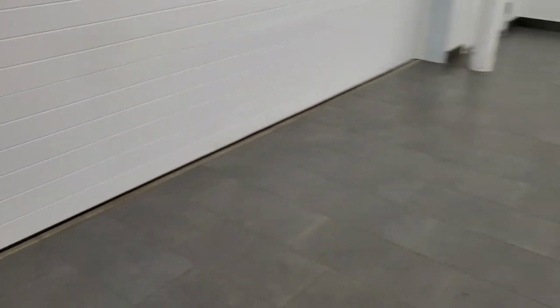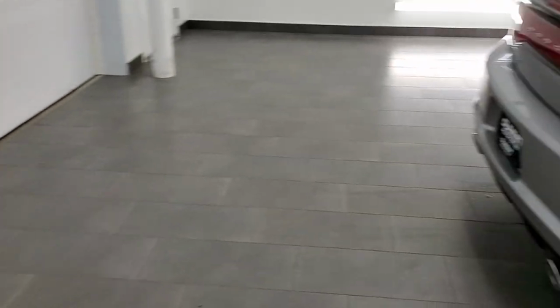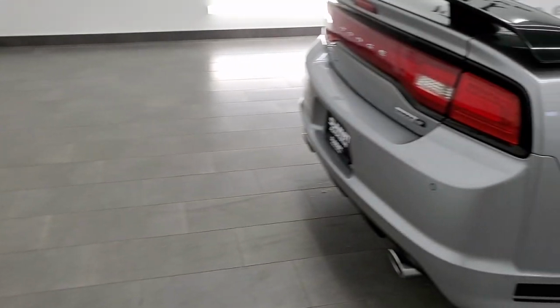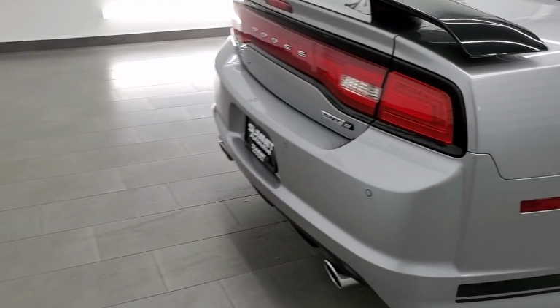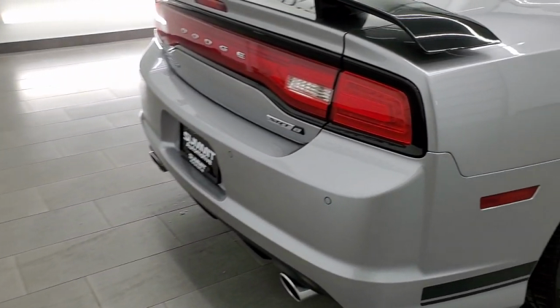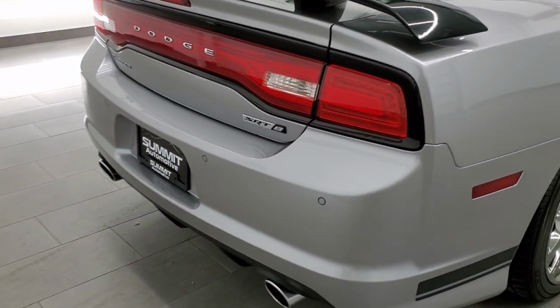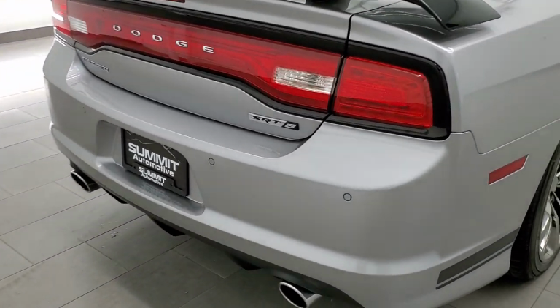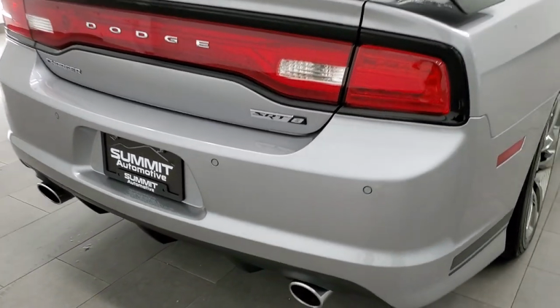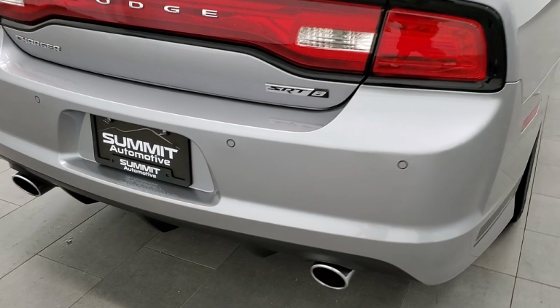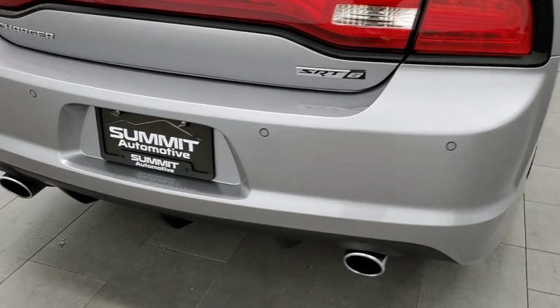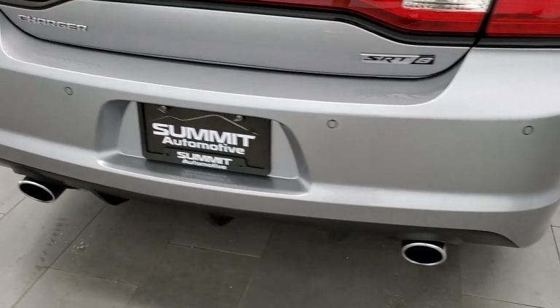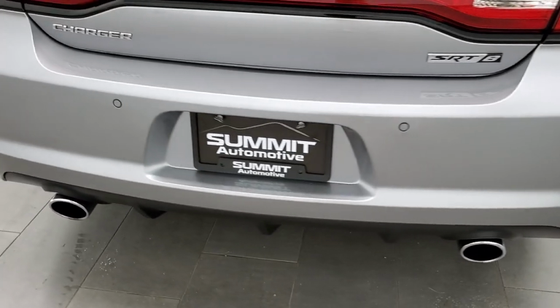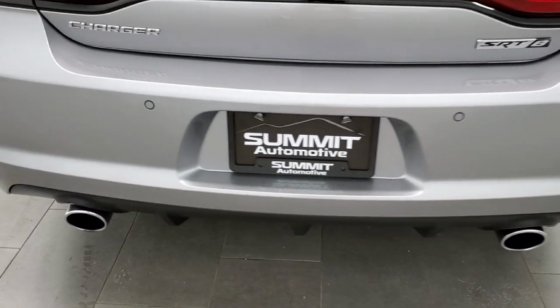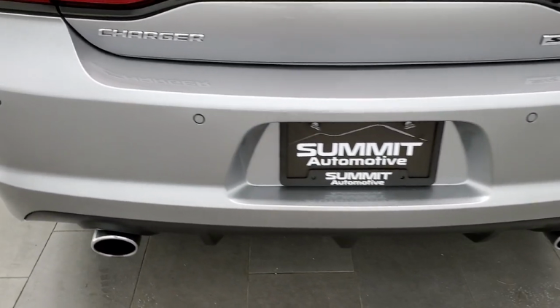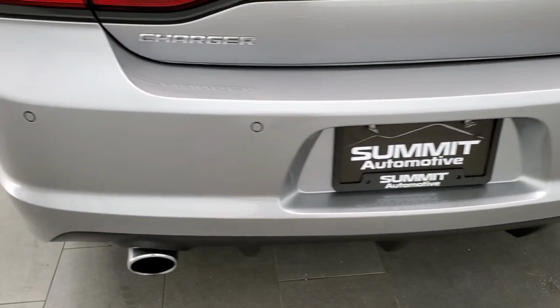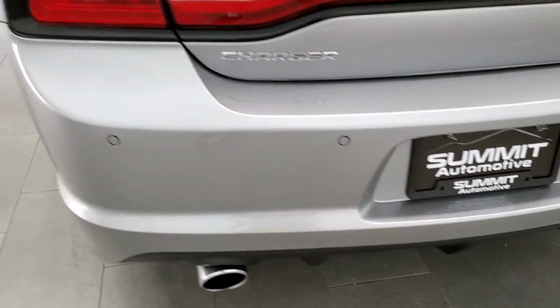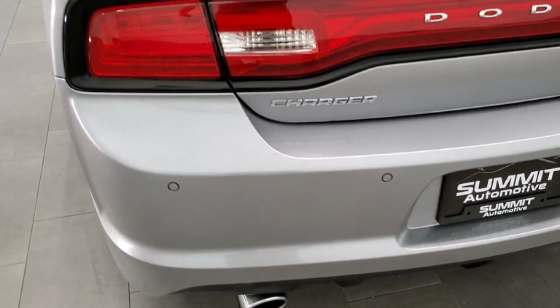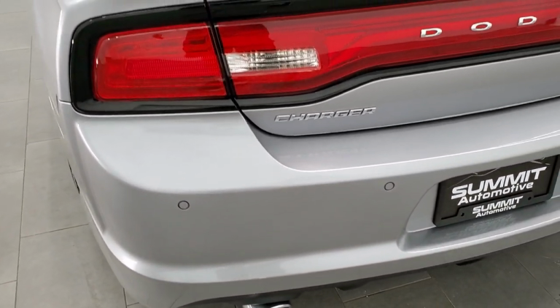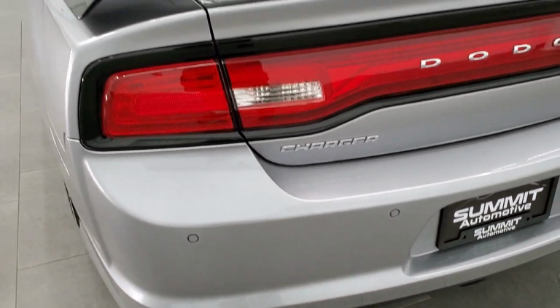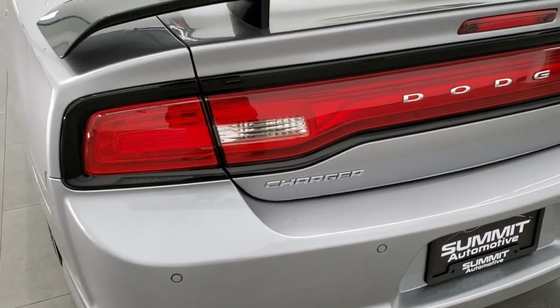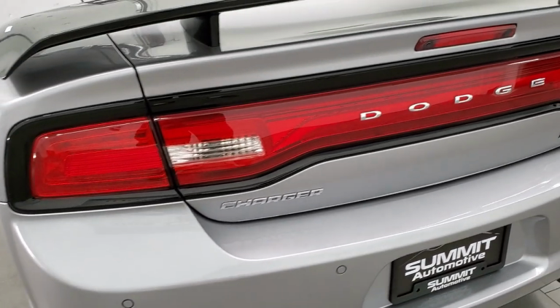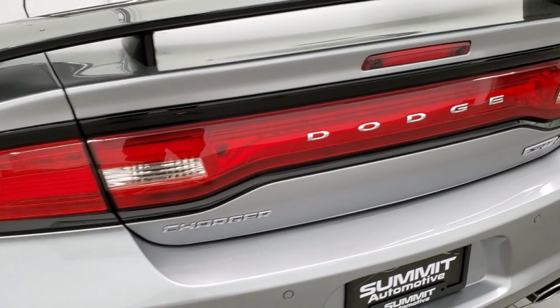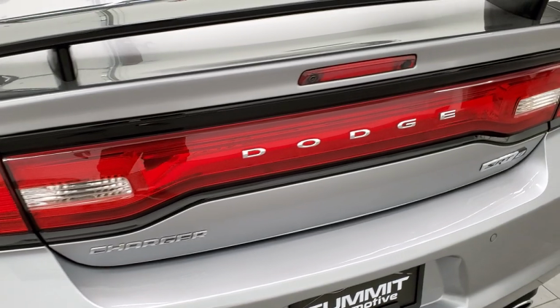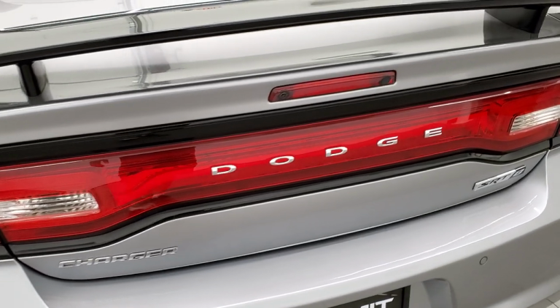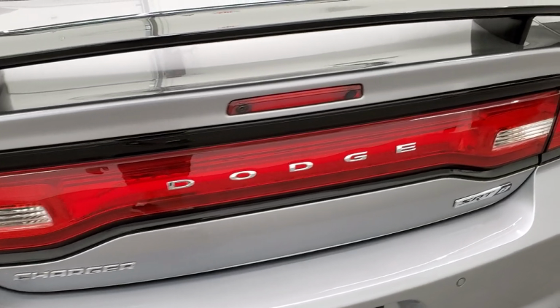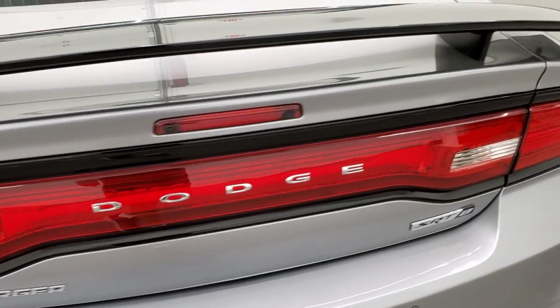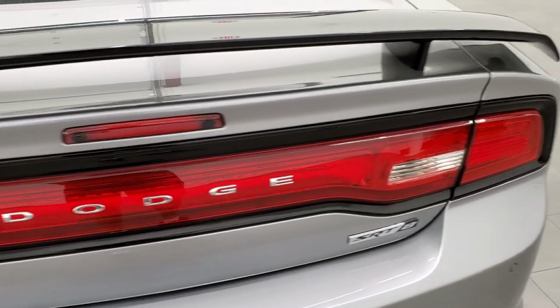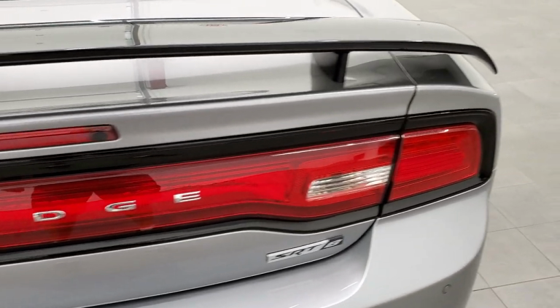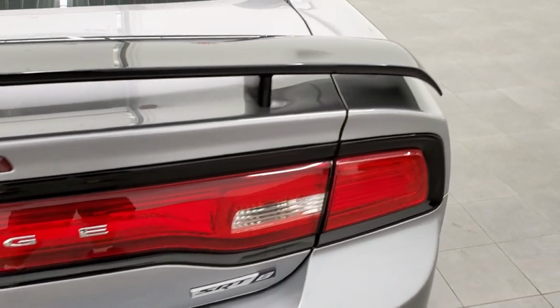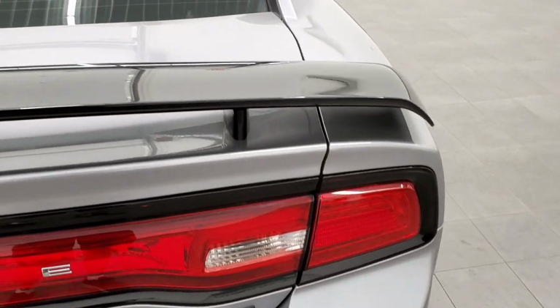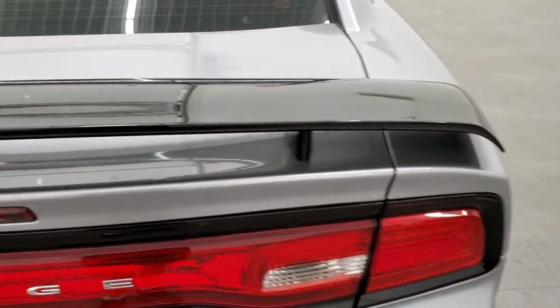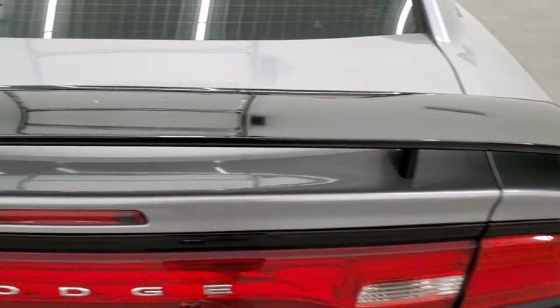Coming around to the back of the vehicle, the rear bumper looks really good. You get the chrome tip dual rear exhaust, the LED racetrack tail lamps, and the trunk lid and spoiler are in excellent shape.